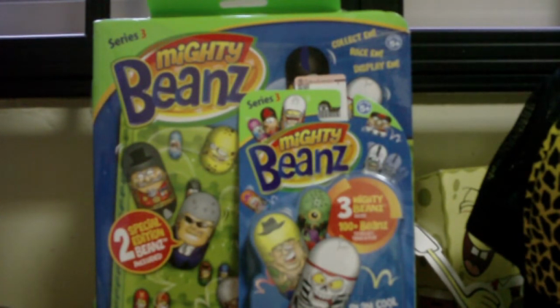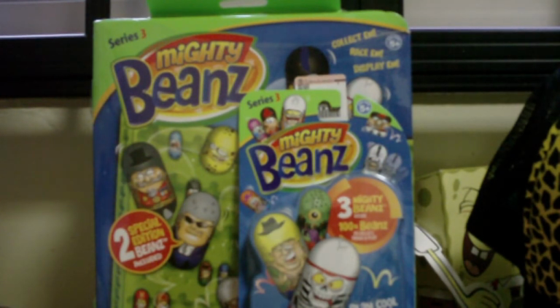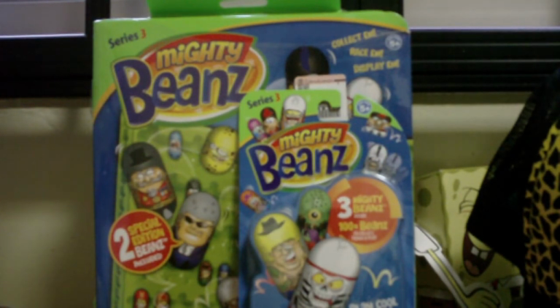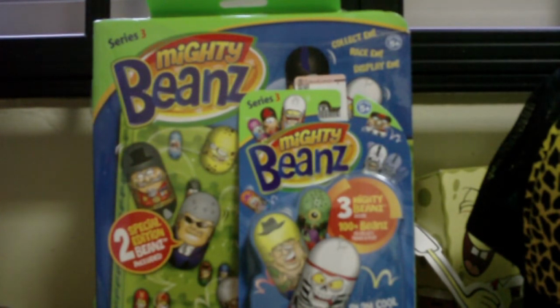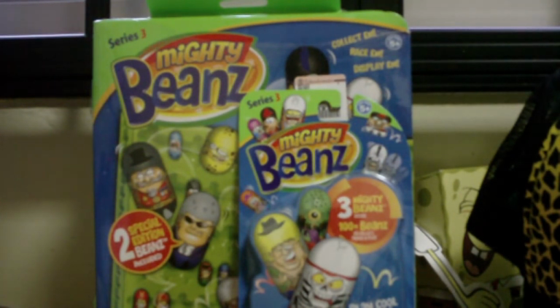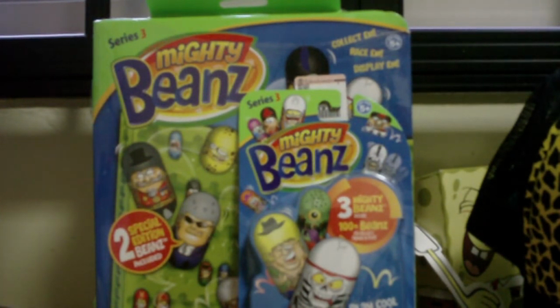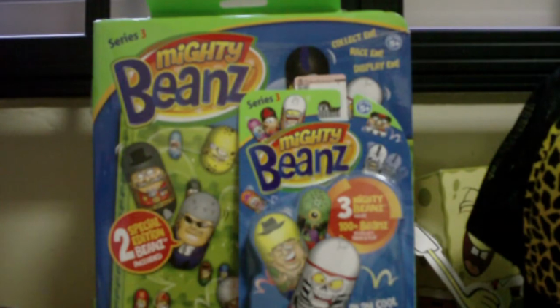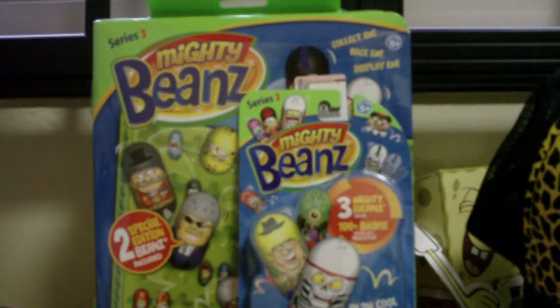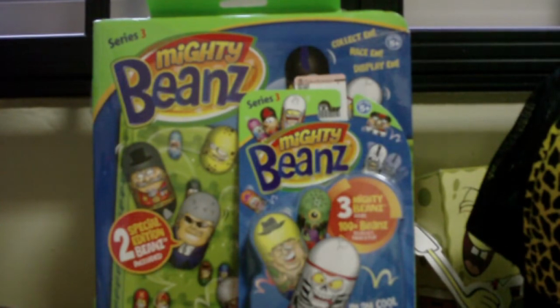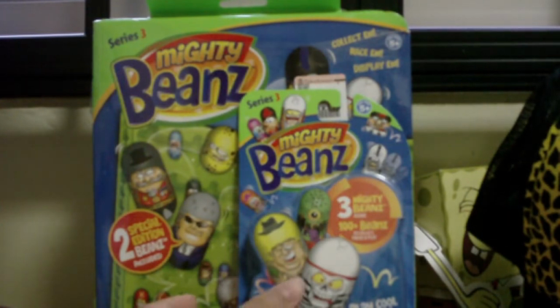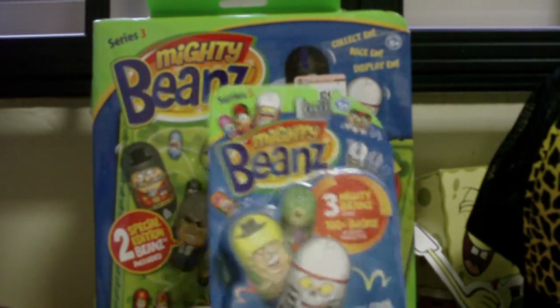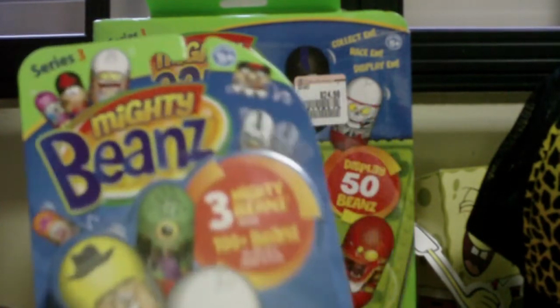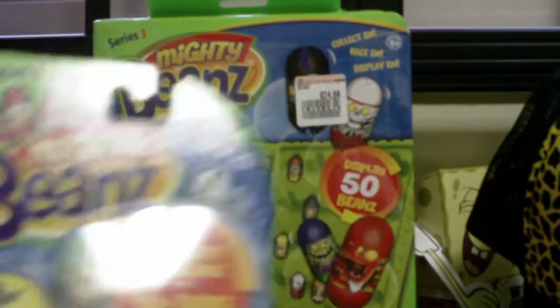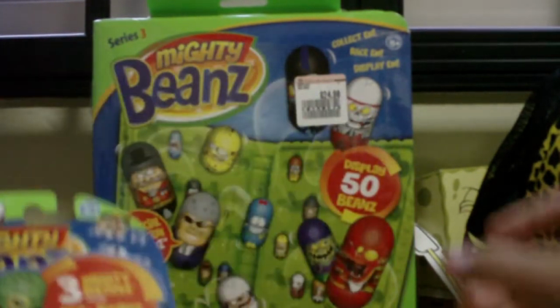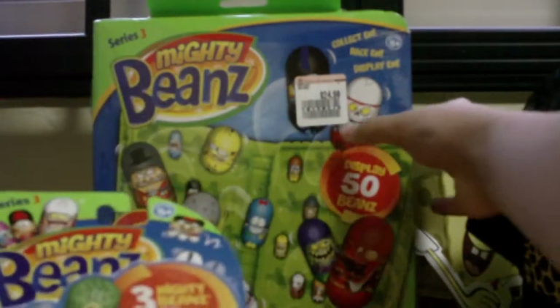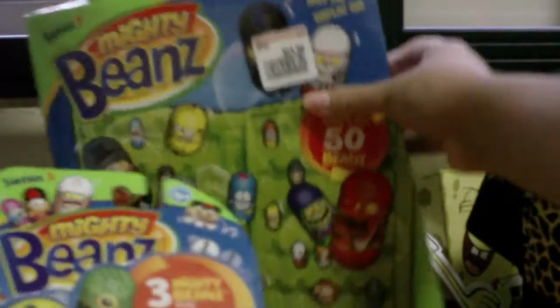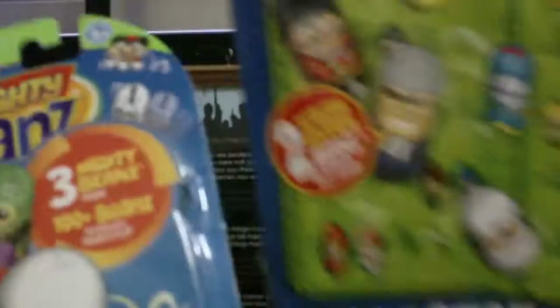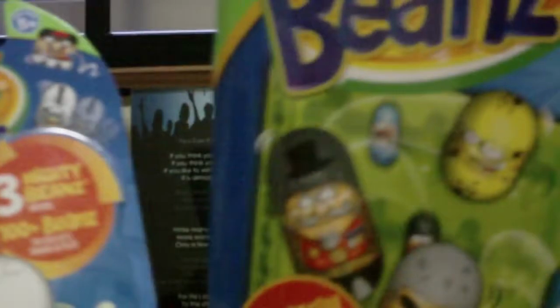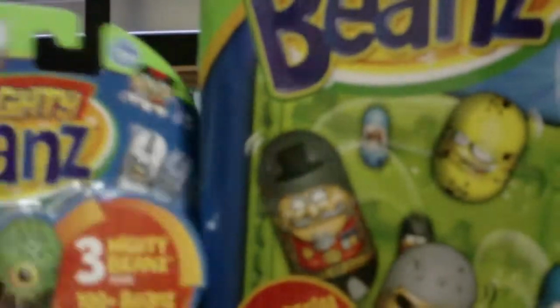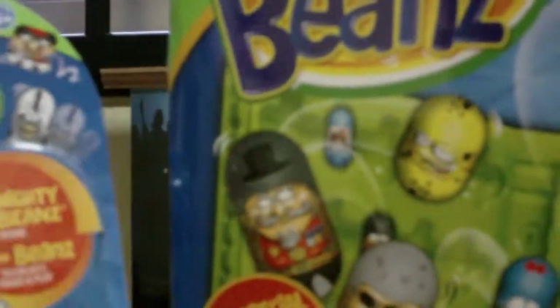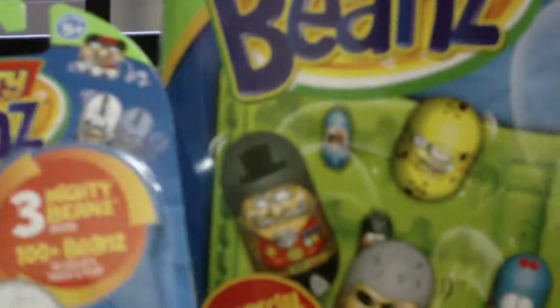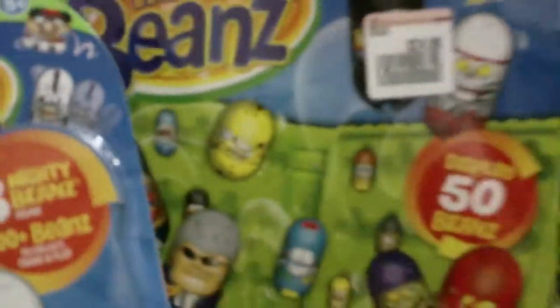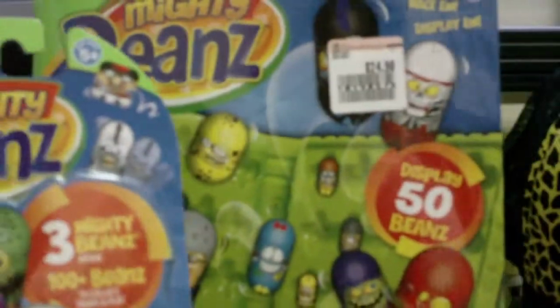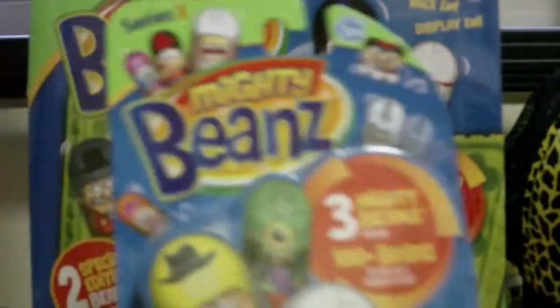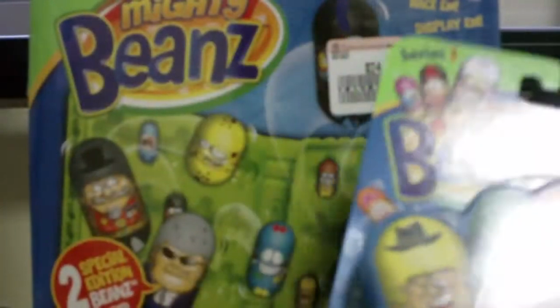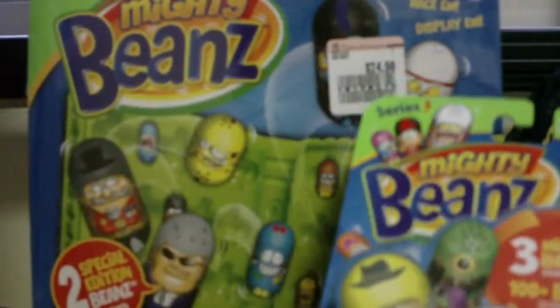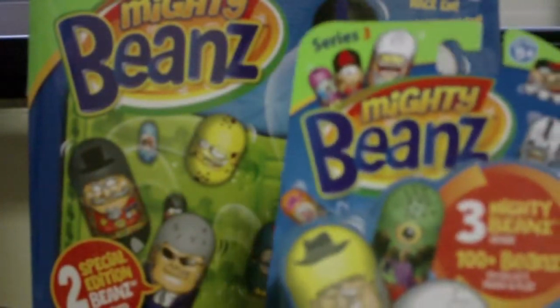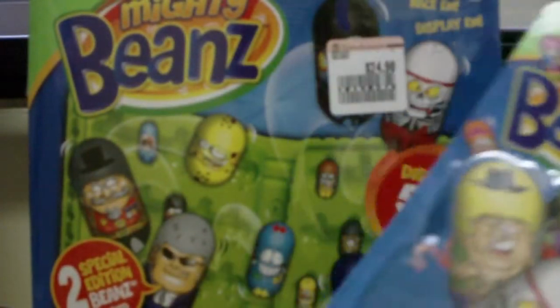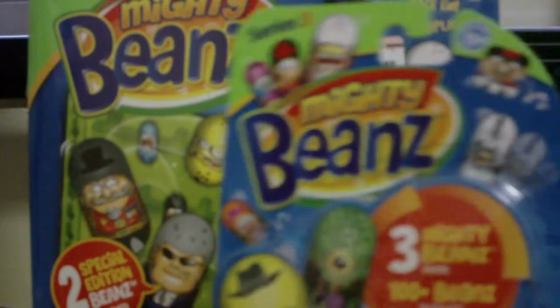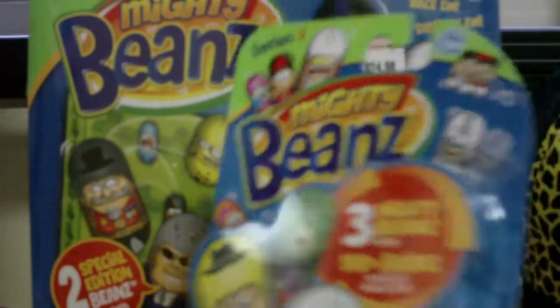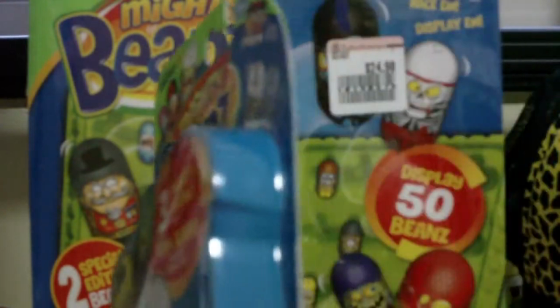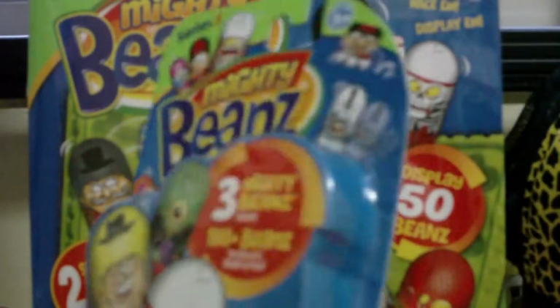As you can see in the background, there are Series 3 products including the three pack and the collector case. These are brand new — I just found them in the store a few hours back.